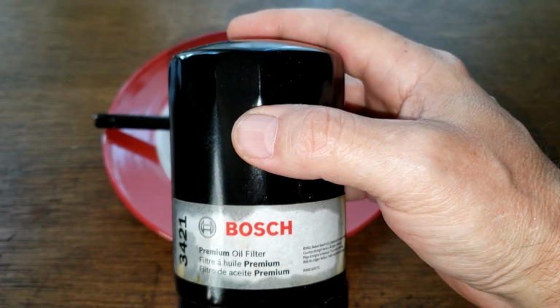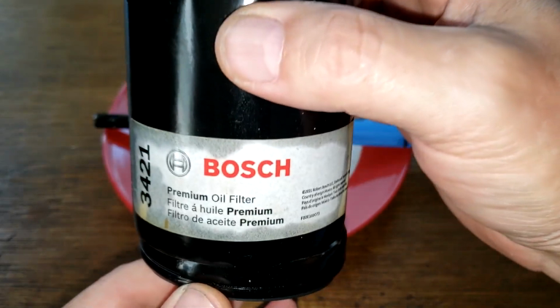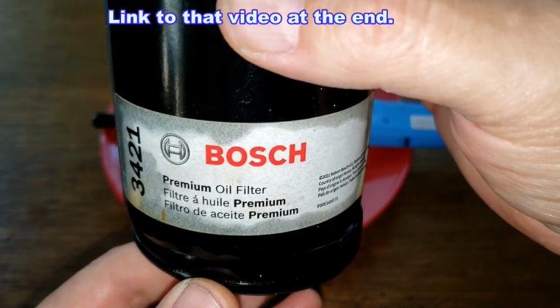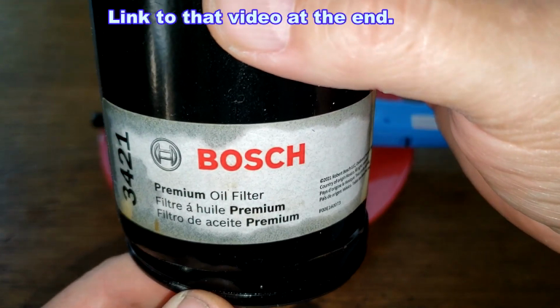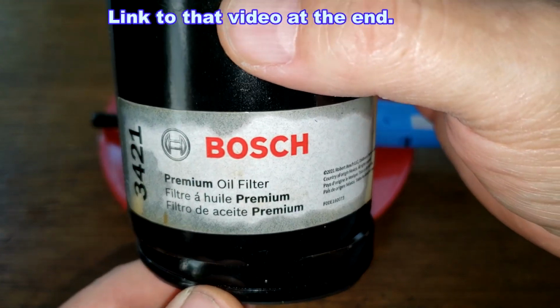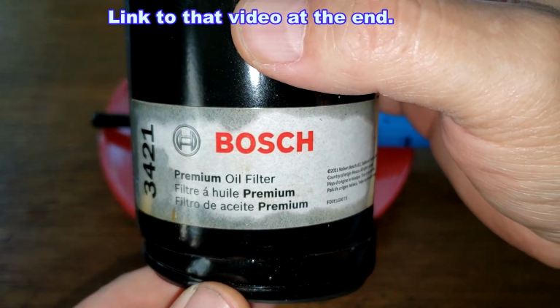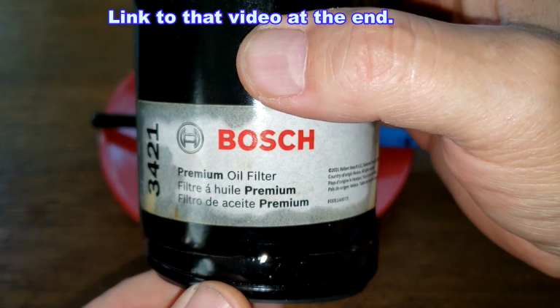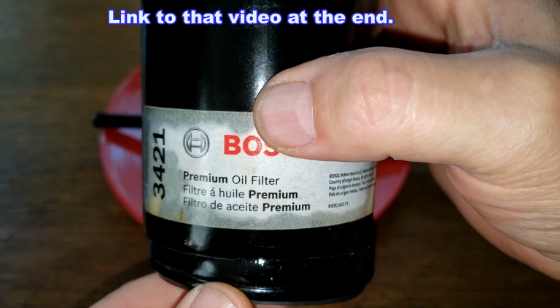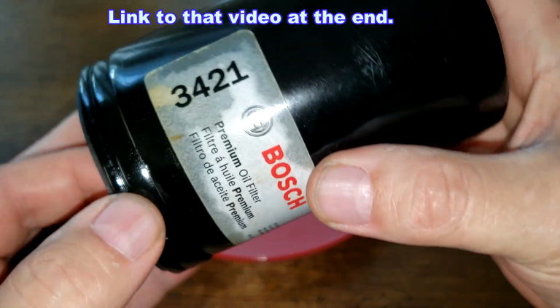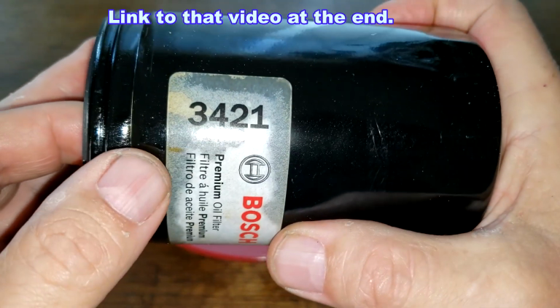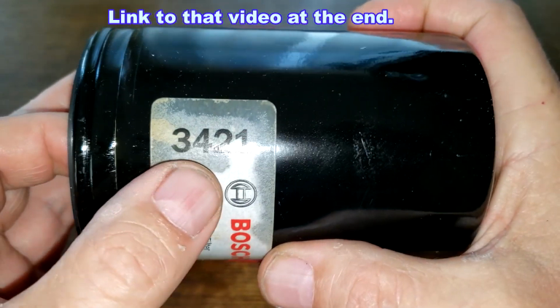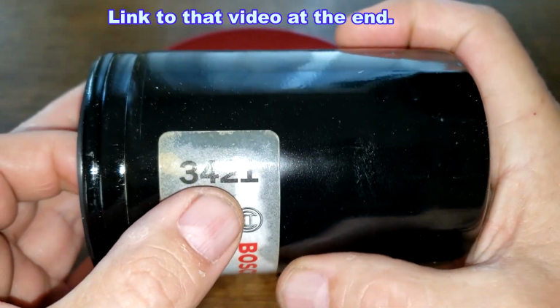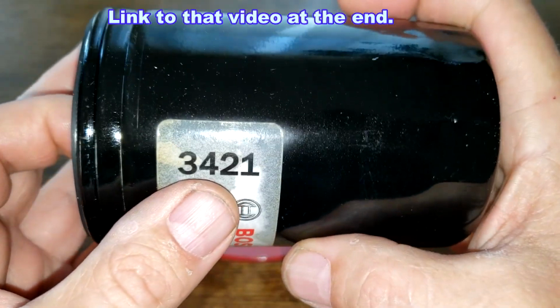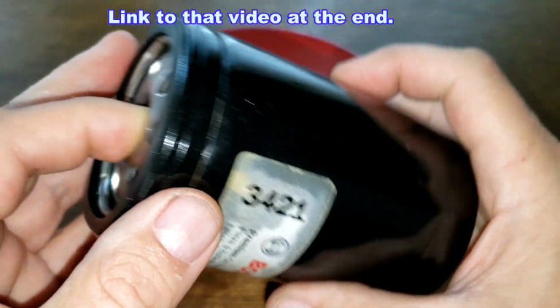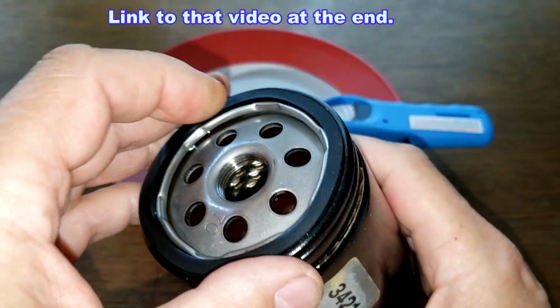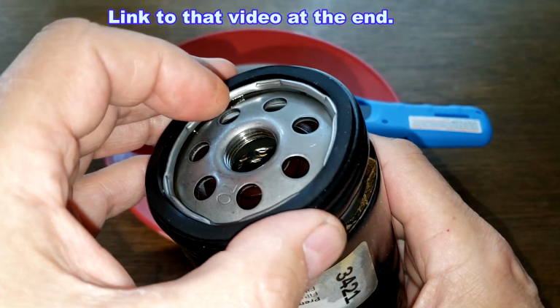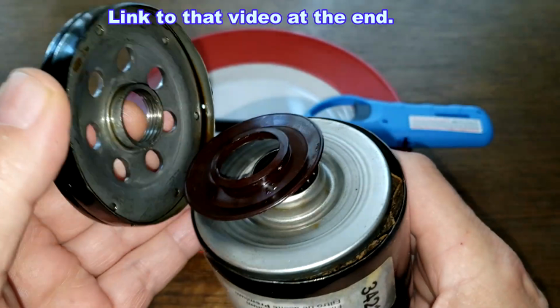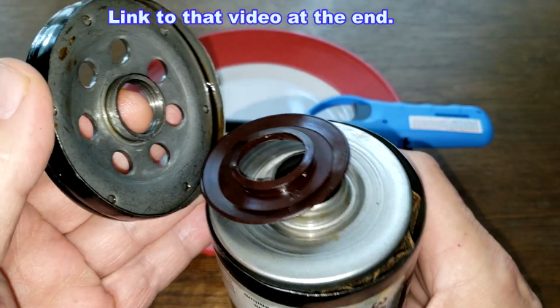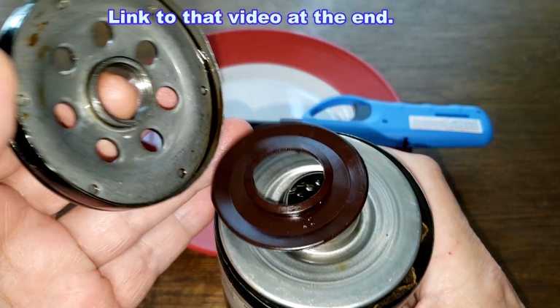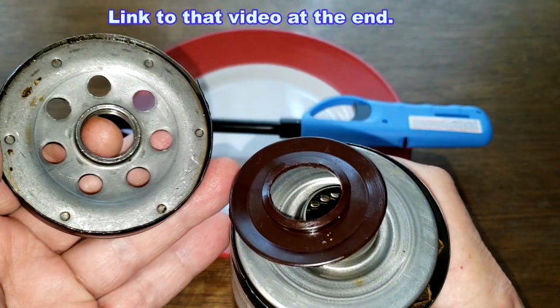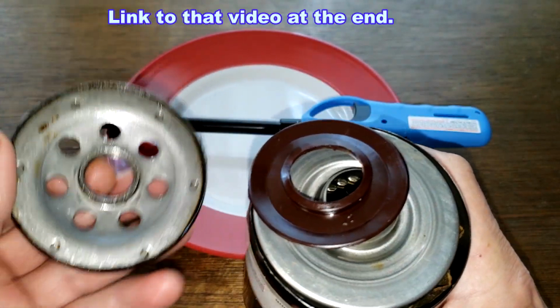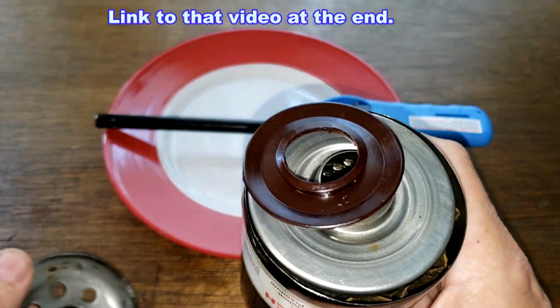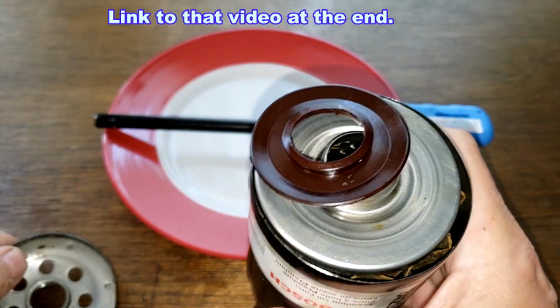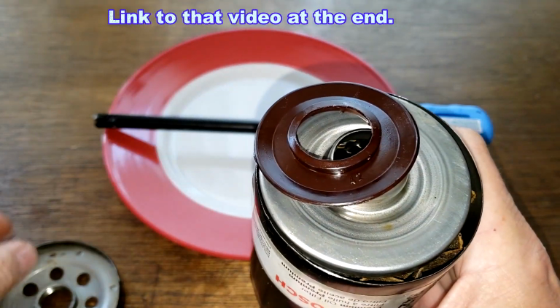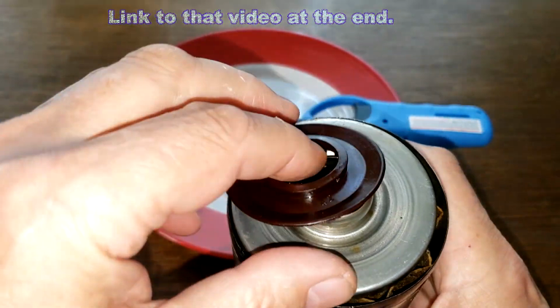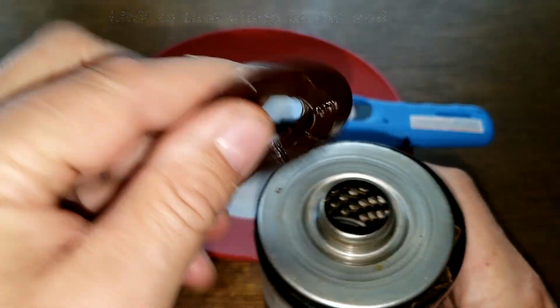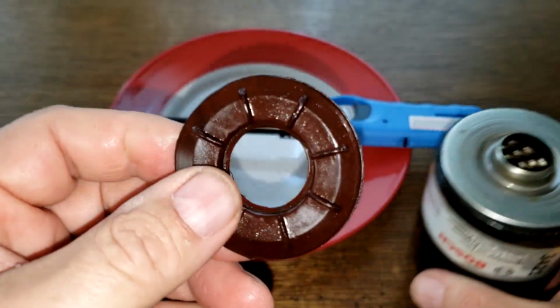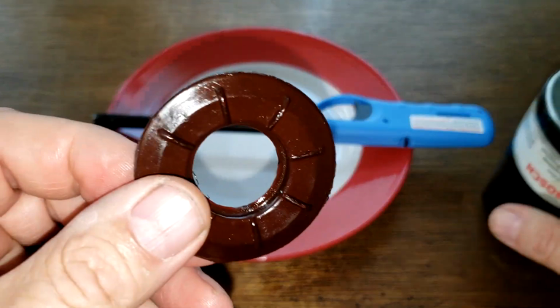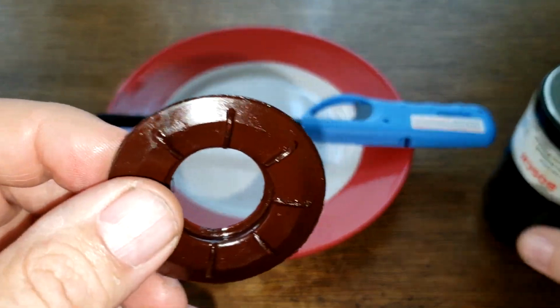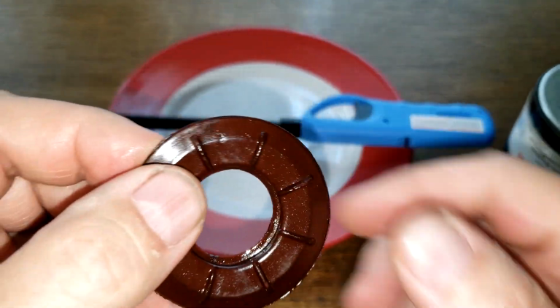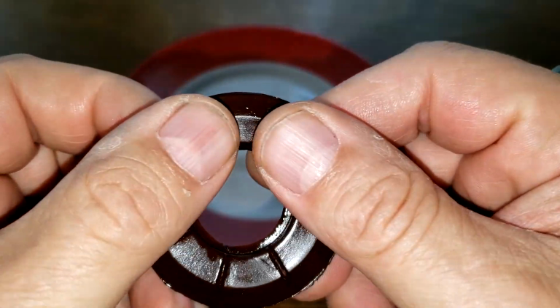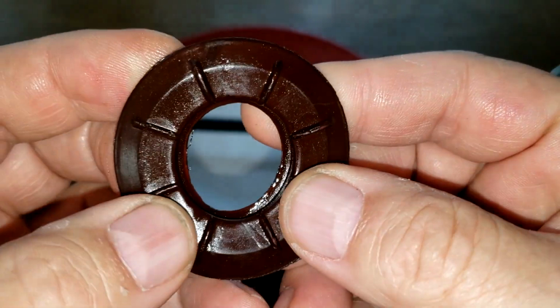I opened up this filter last Friday and made a video out of it — this Bosch 3421 oil filter. It's a used oil filter and I want to see if this anti-drain back valve is nitro rubber or silicone.